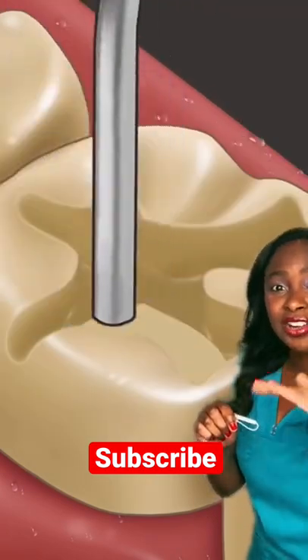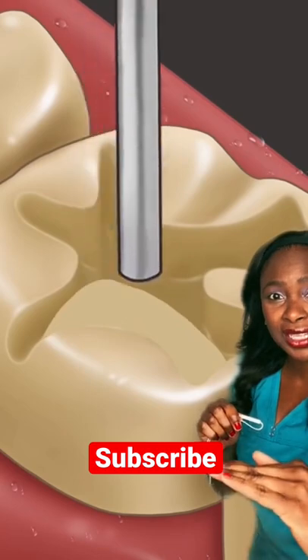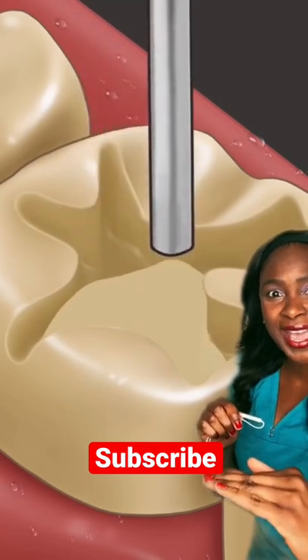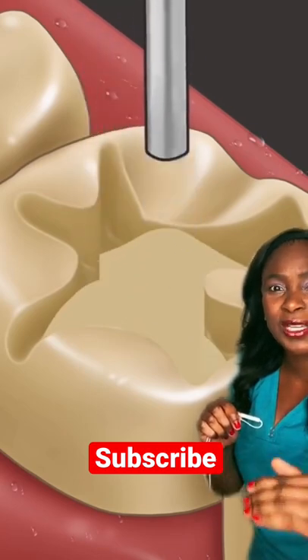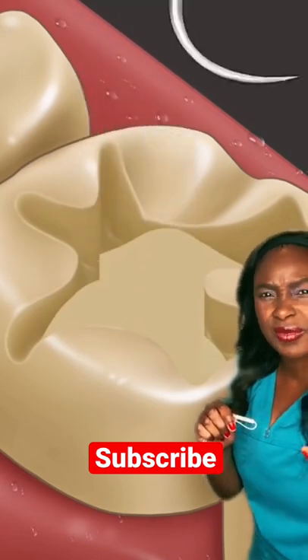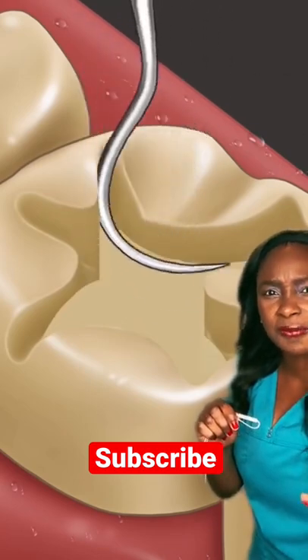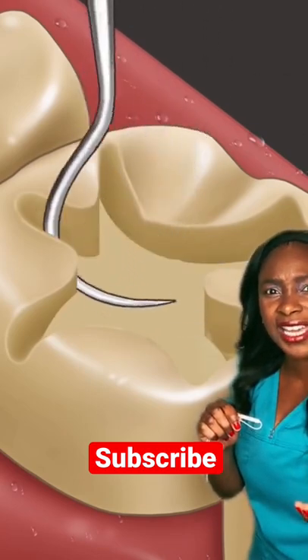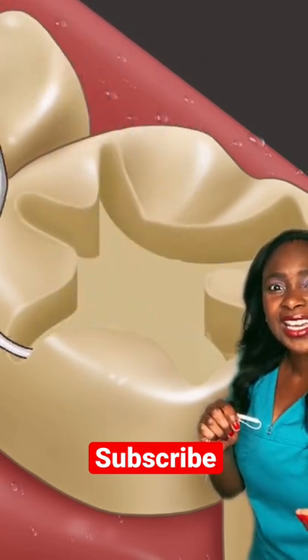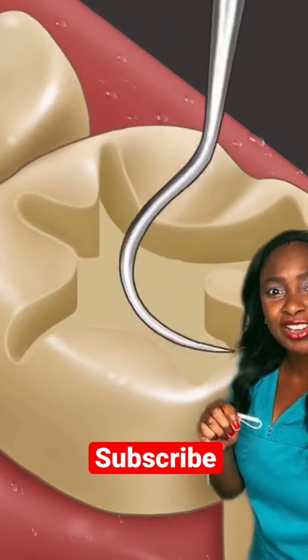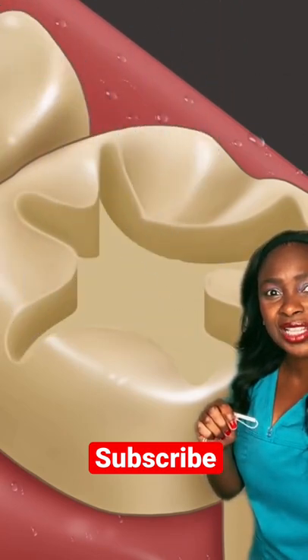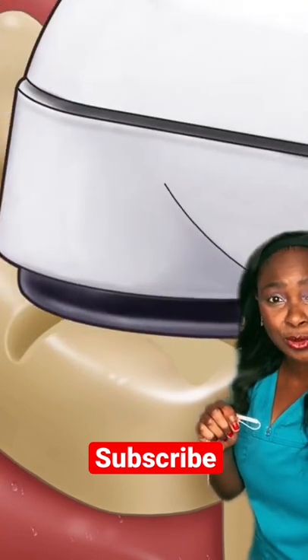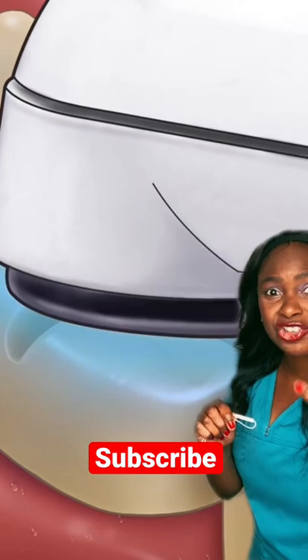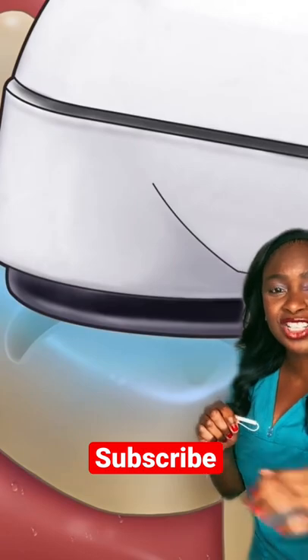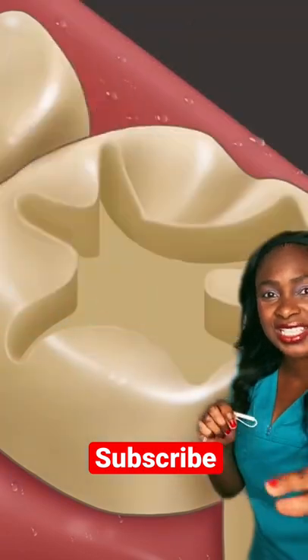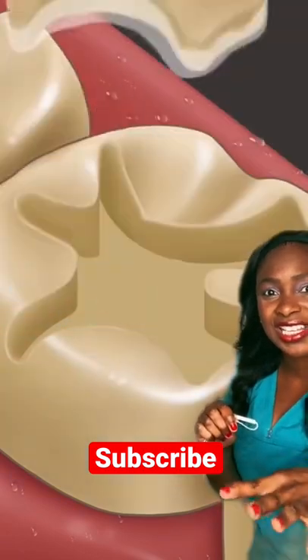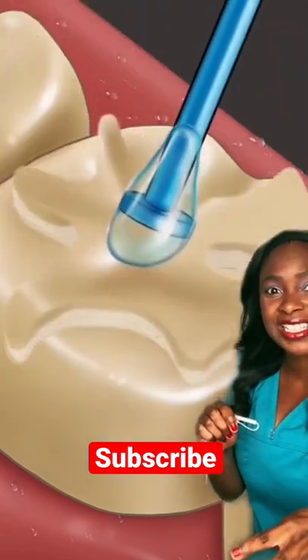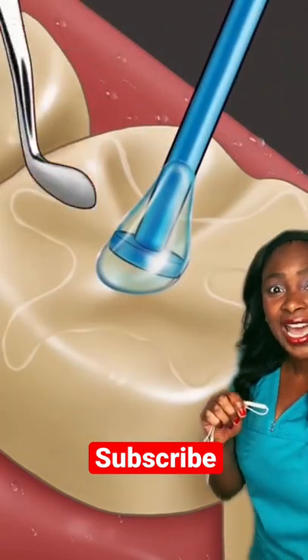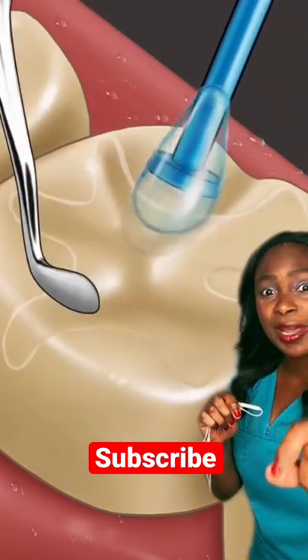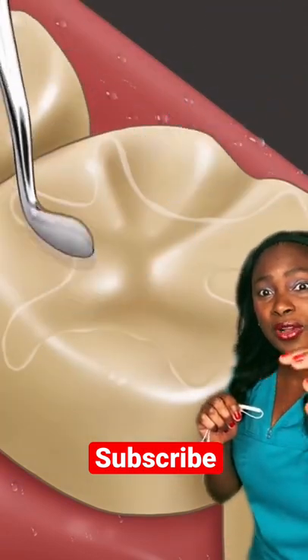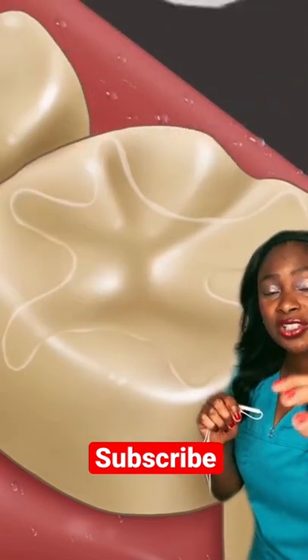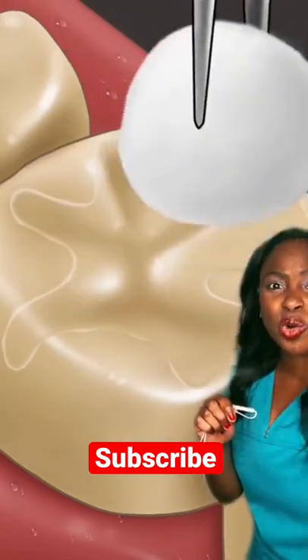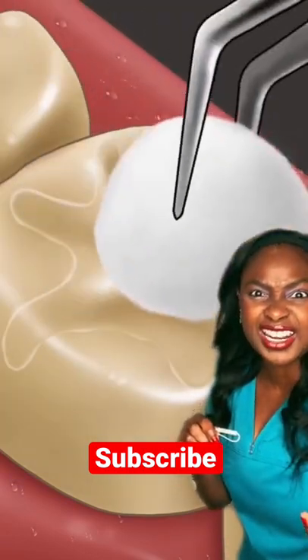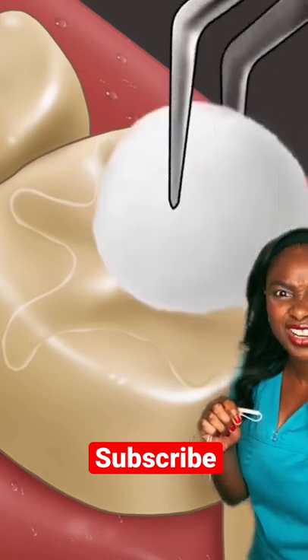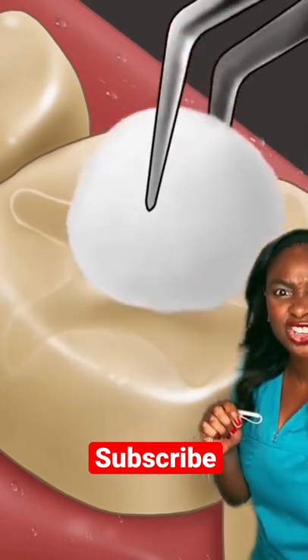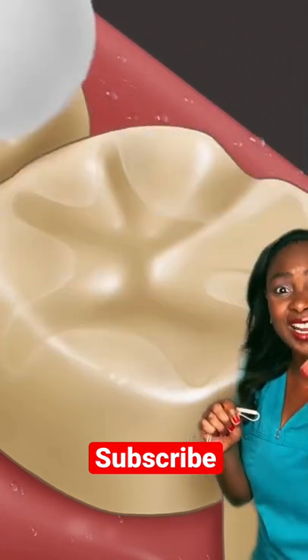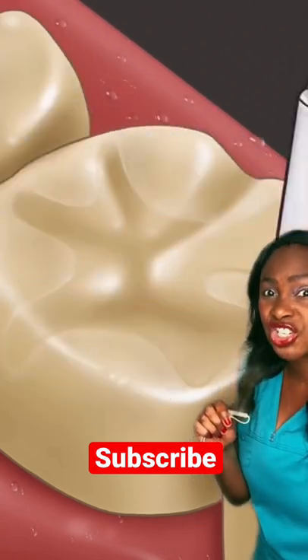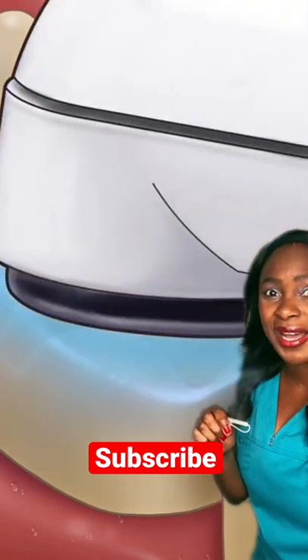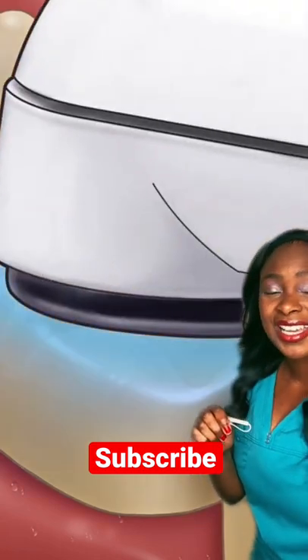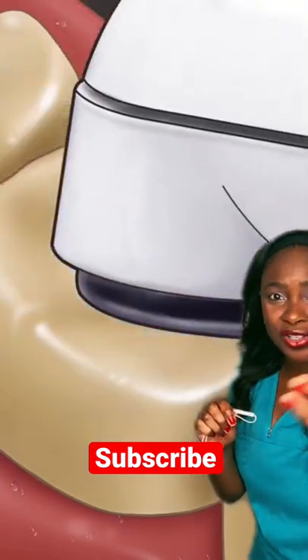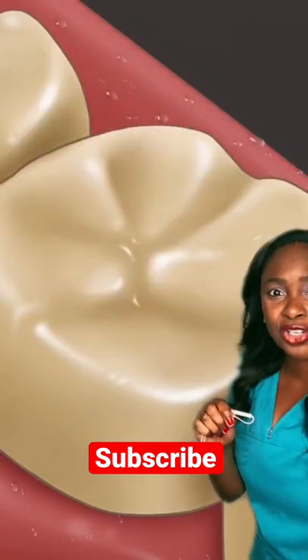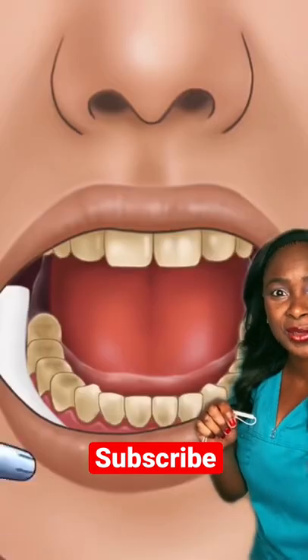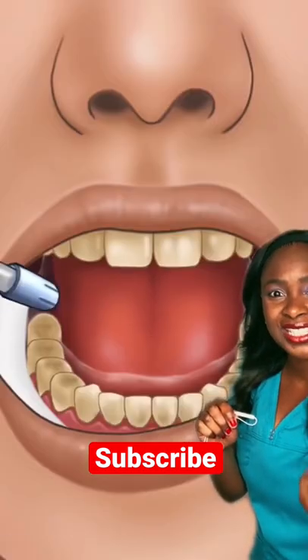Then they're going to put a little base because it's a deep filling, and they're using little explorer instruments to just seat that there nicely. Then they put a porcelain restoration or an indirect restoration on that. They should check the bite, and of course they're curing it to make sure it seals.